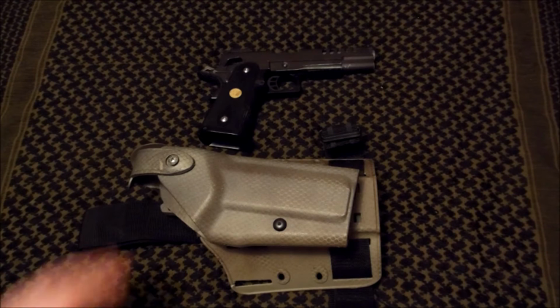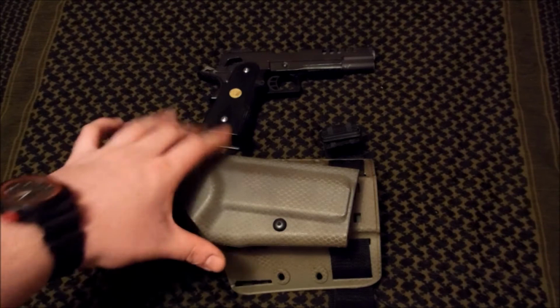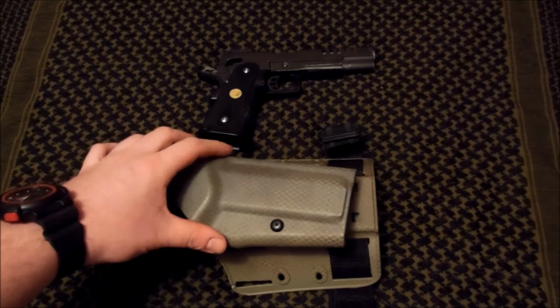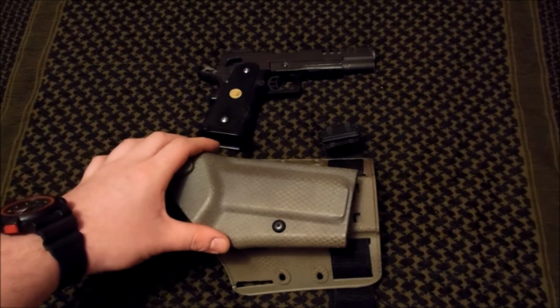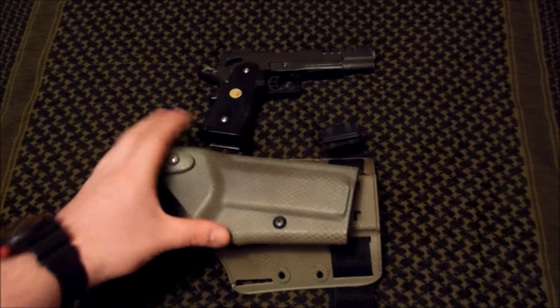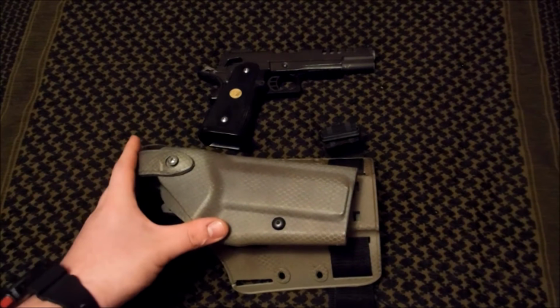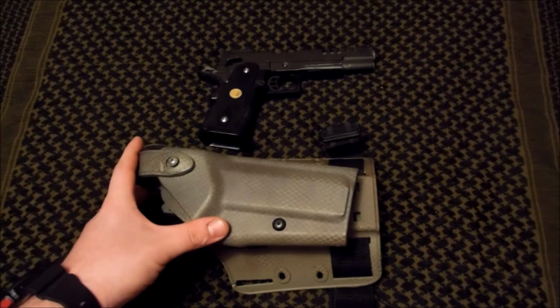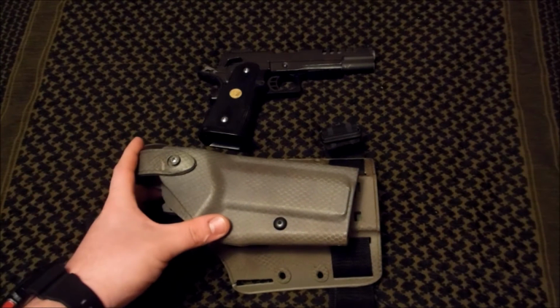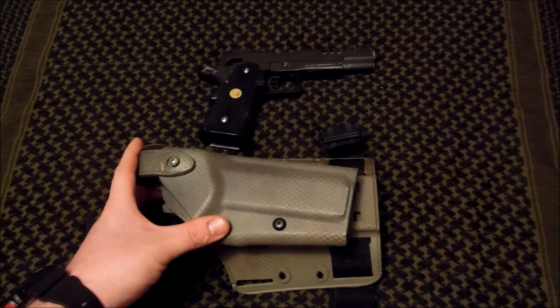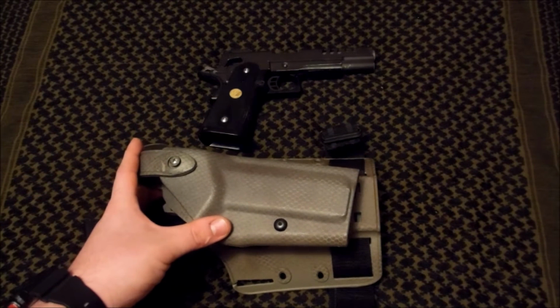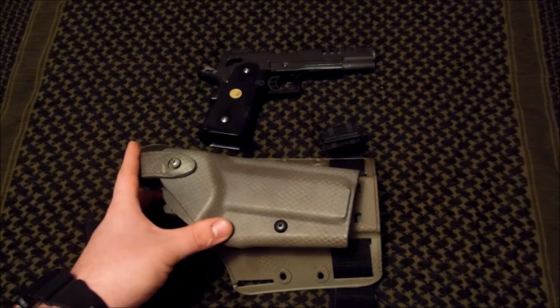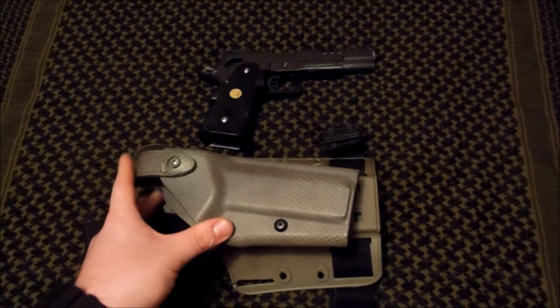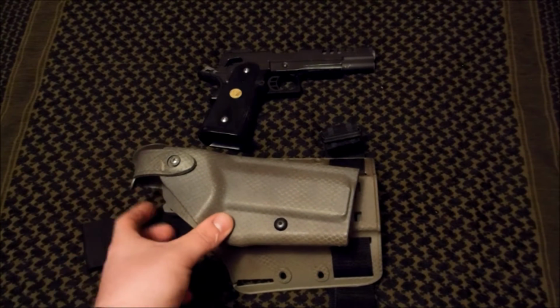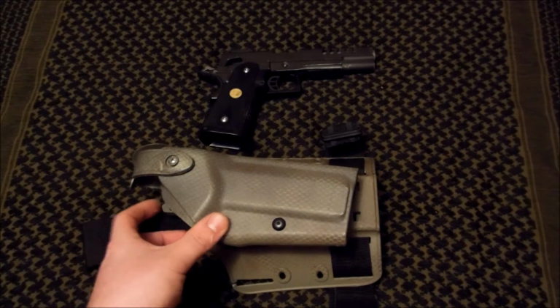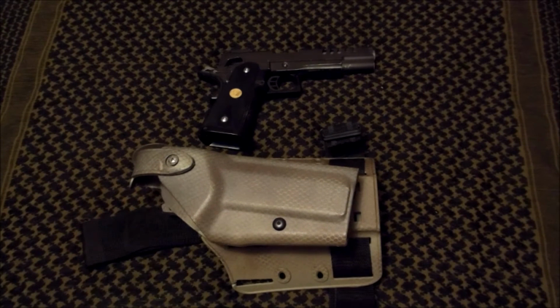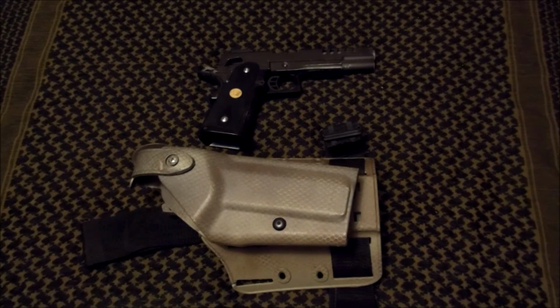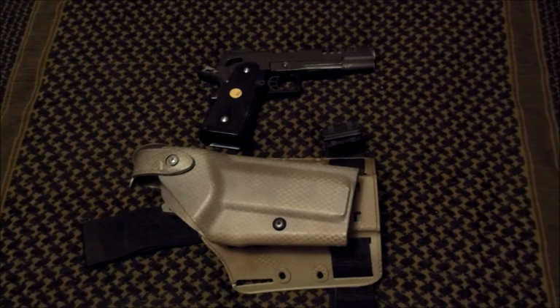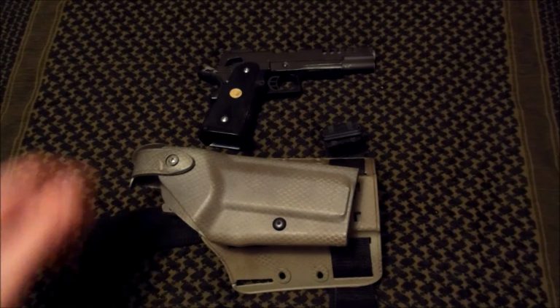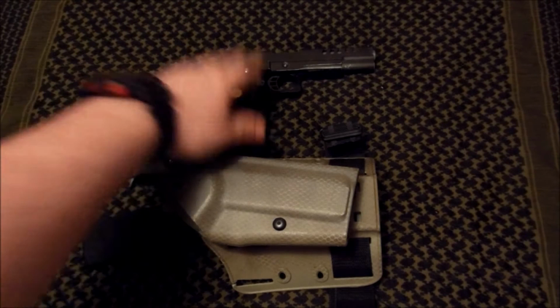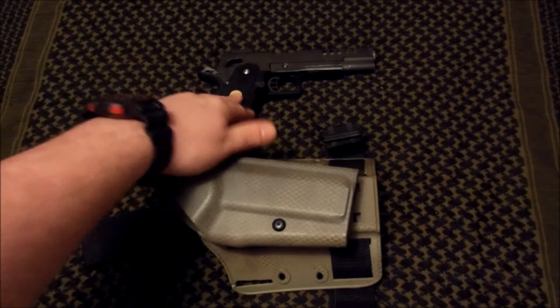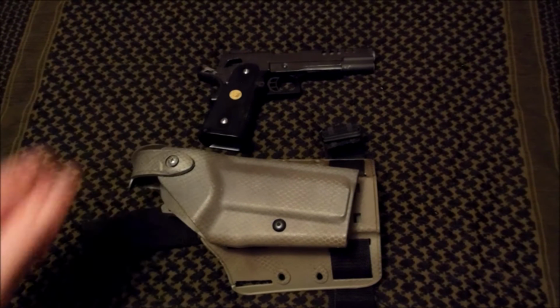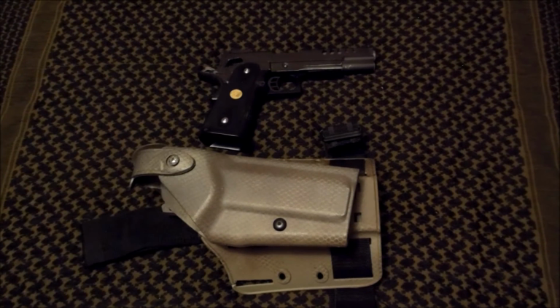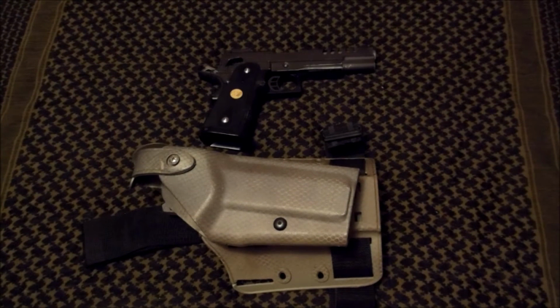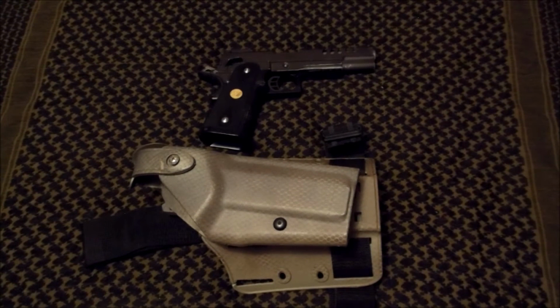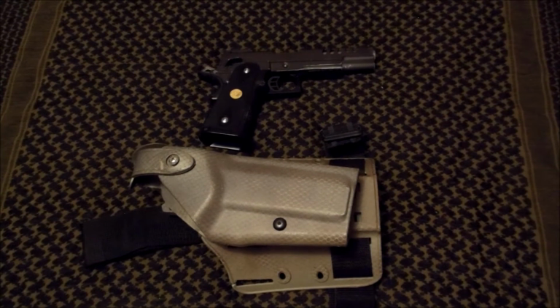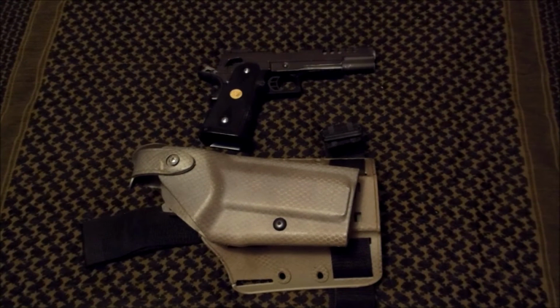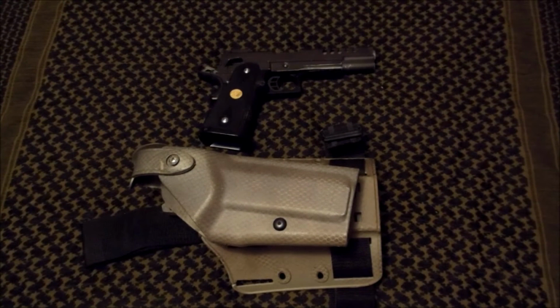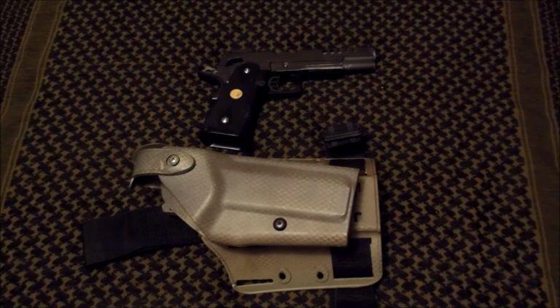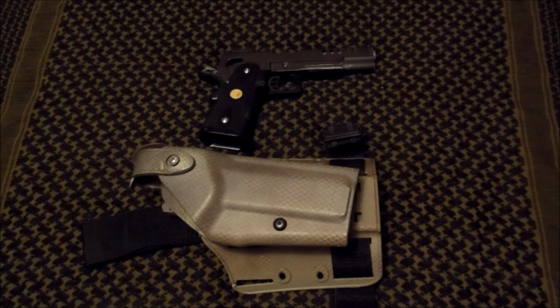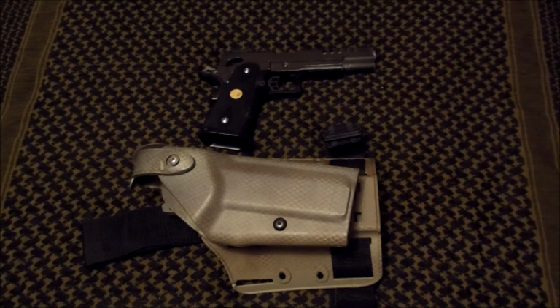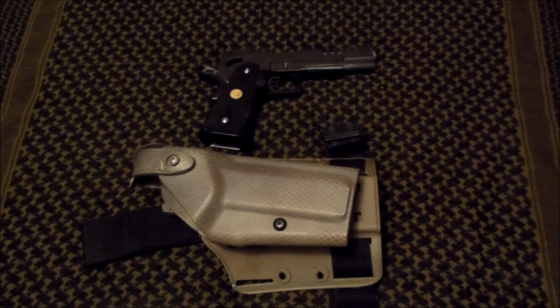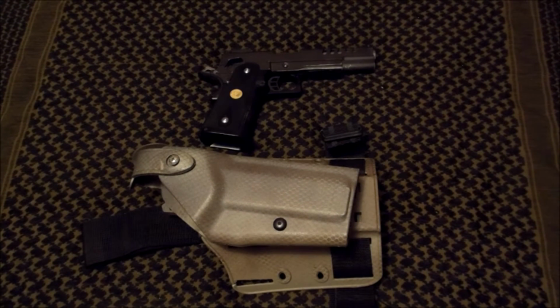This holster is made for a 1911, but with a few quick and easy modifications, you can put your 5.1 in it and it's just as sturdy as a 1911 would be.